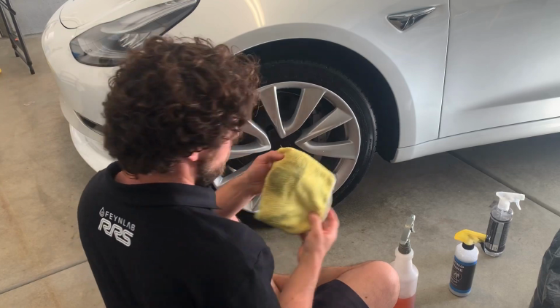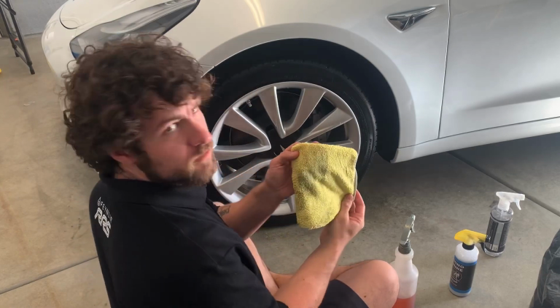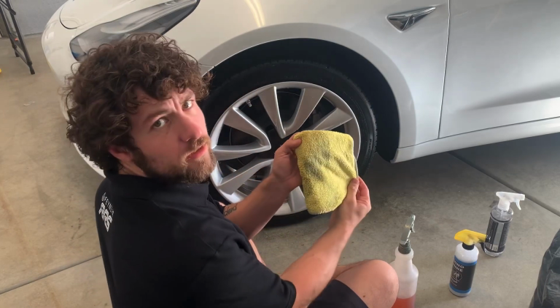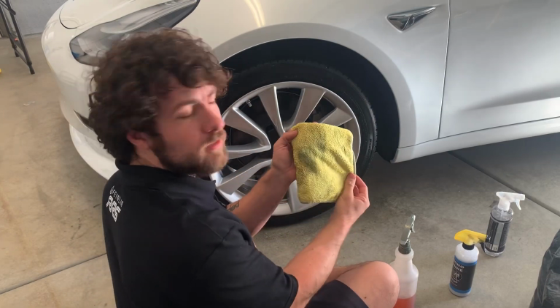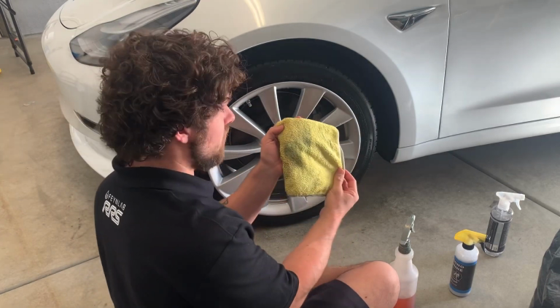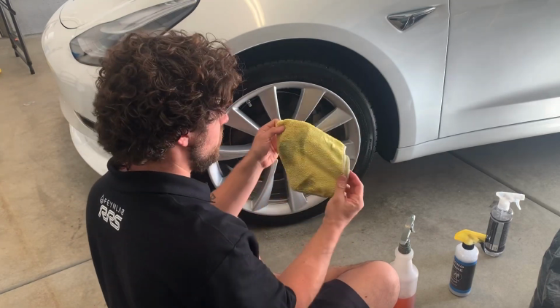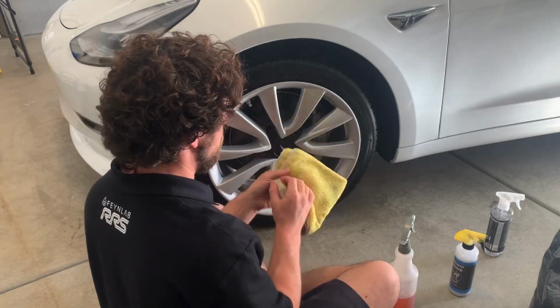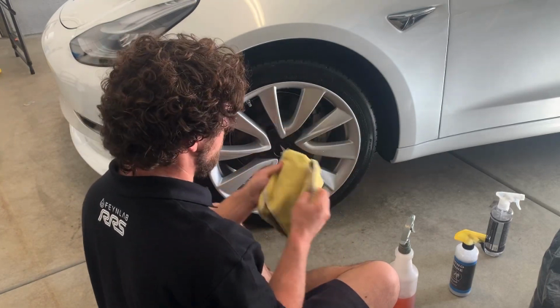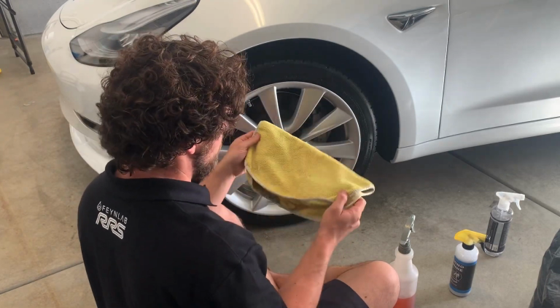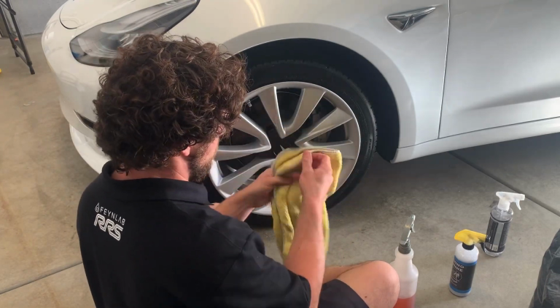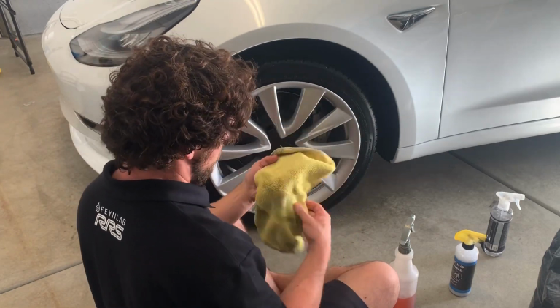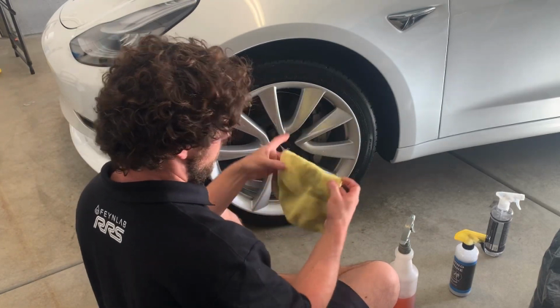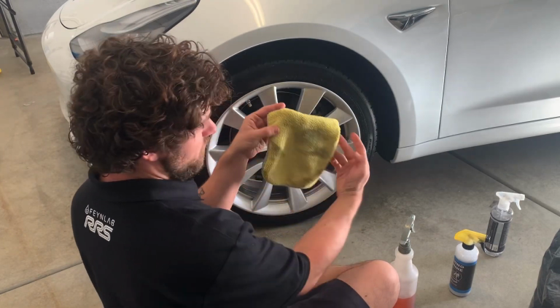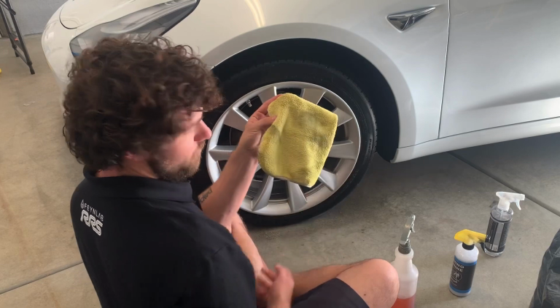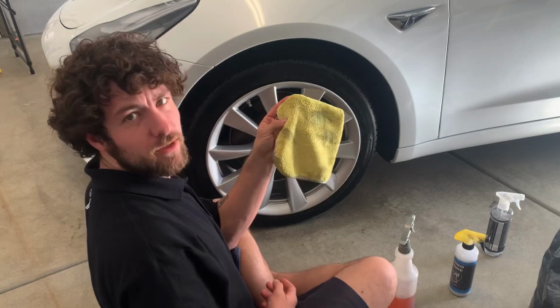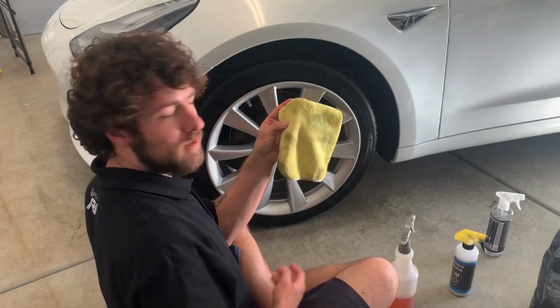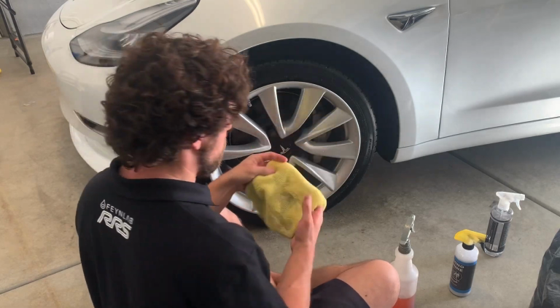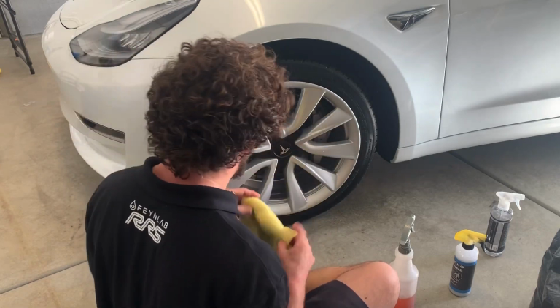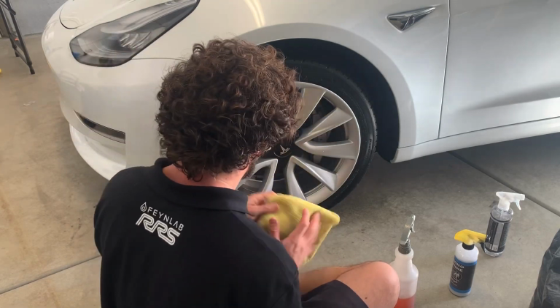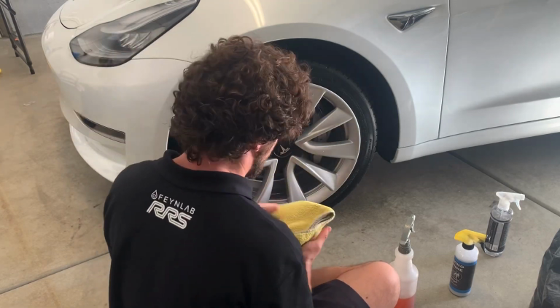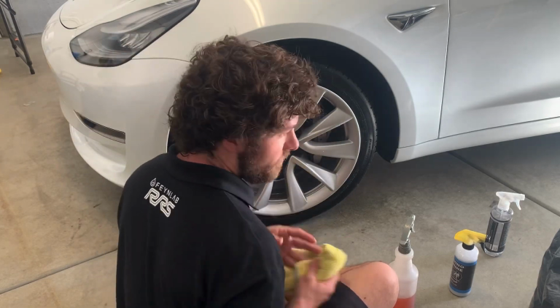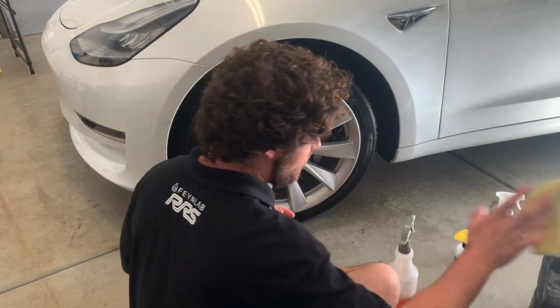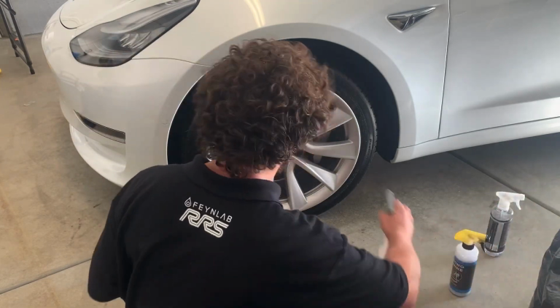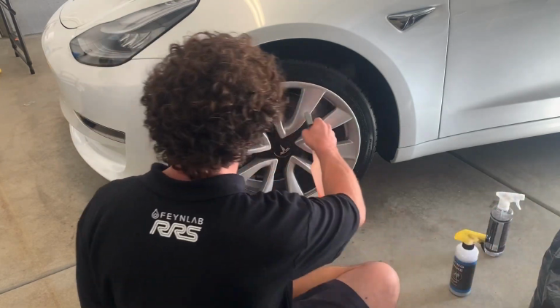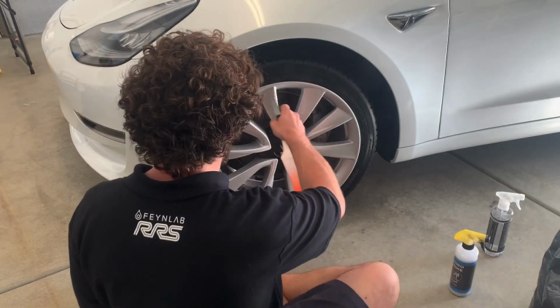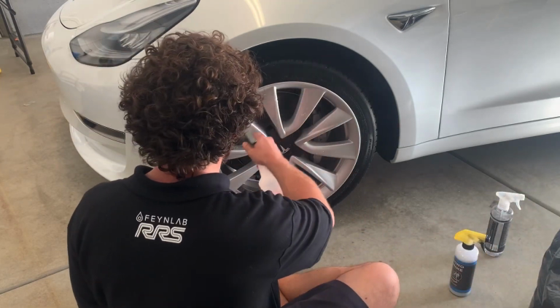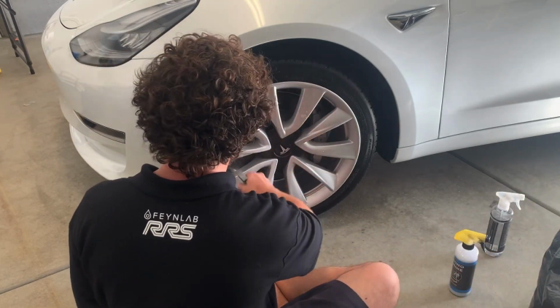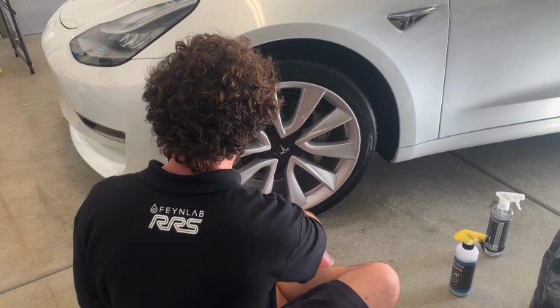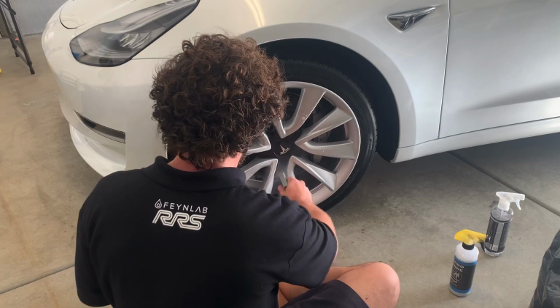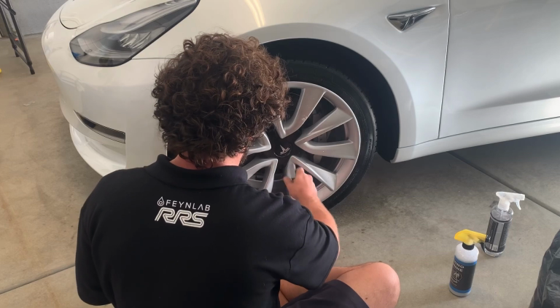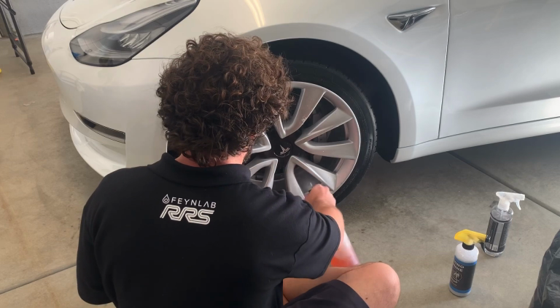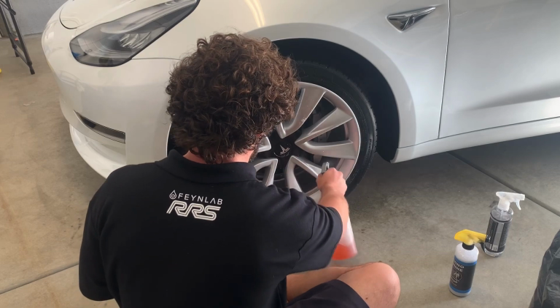See, there's not really much dirt popping up — this was the first pass, not a lot of dirt. I'm satisfied with that. So now I'm going to spray down the rest of this wheel and clean it real quick.